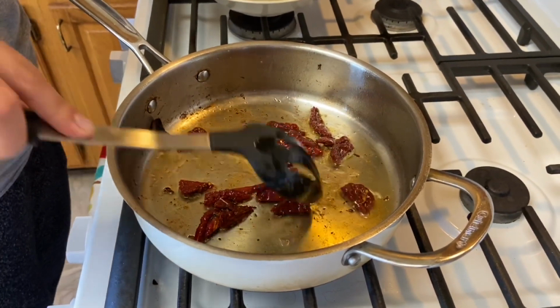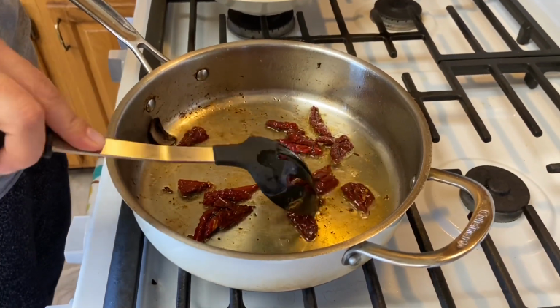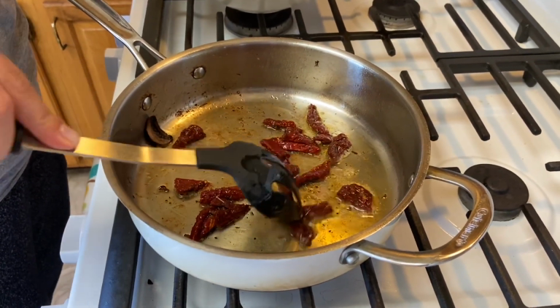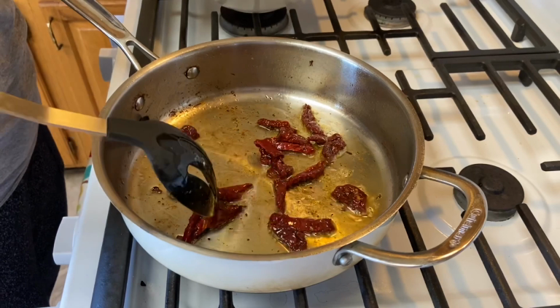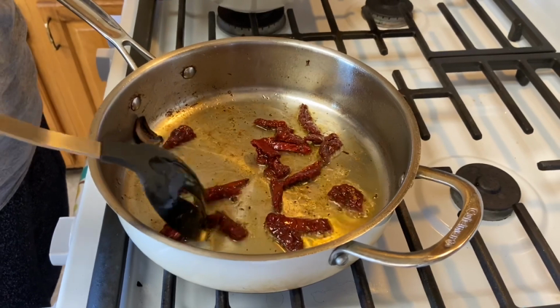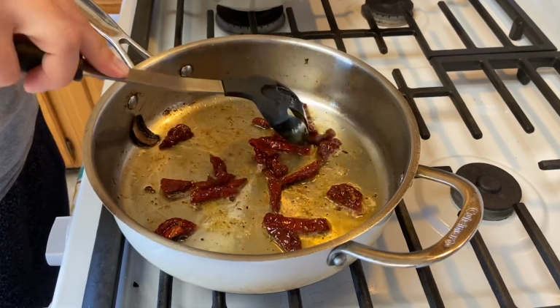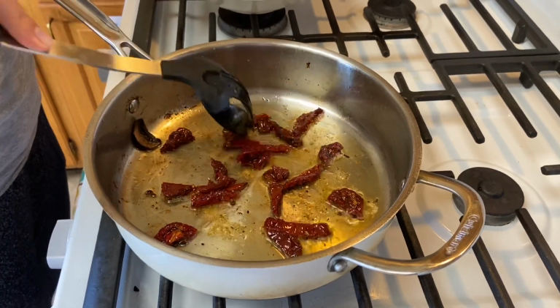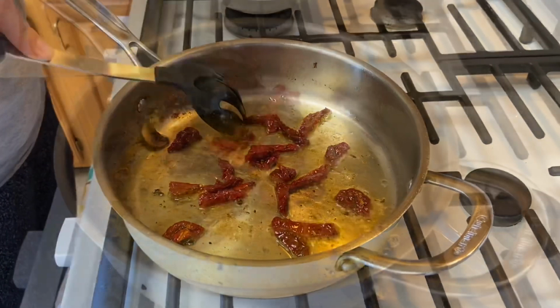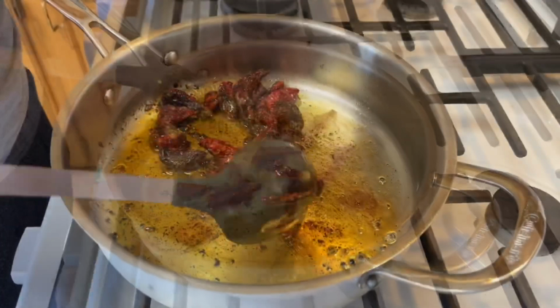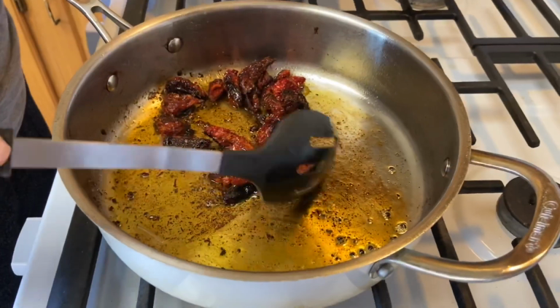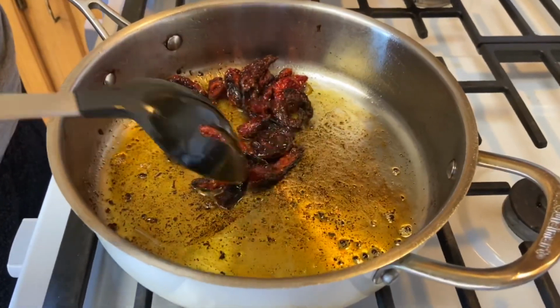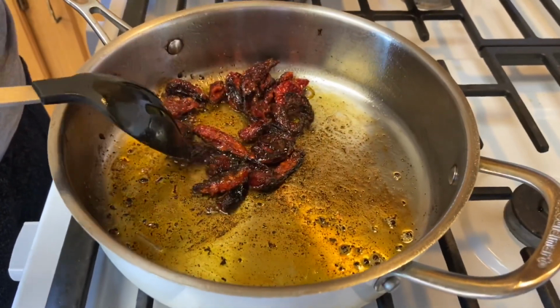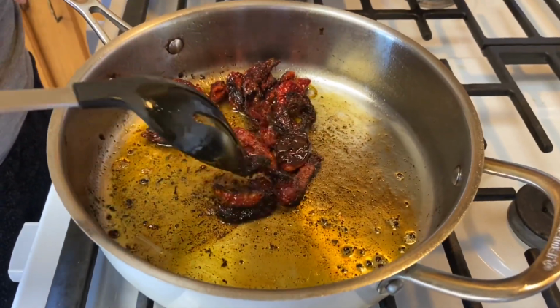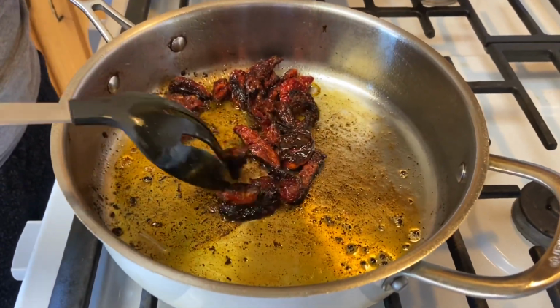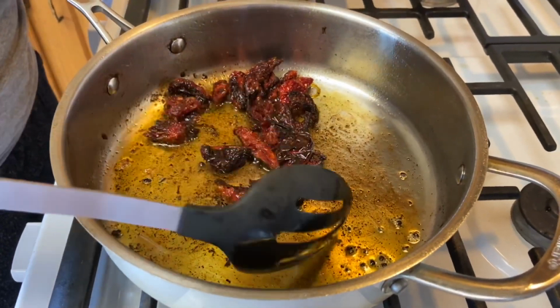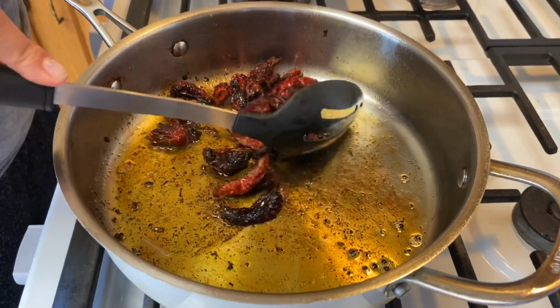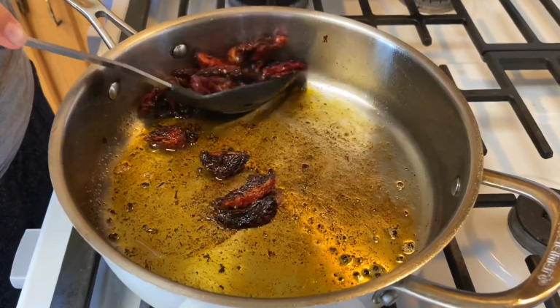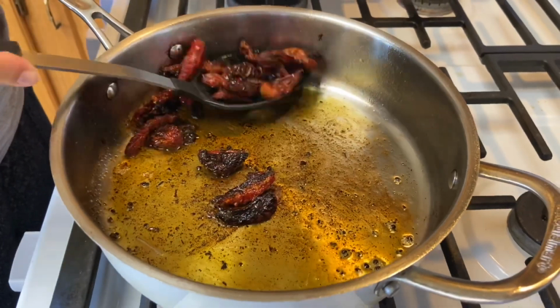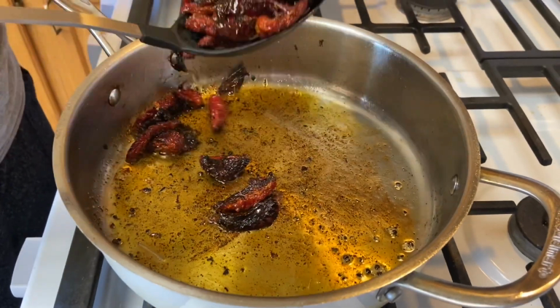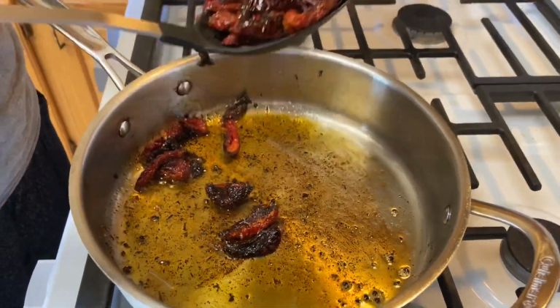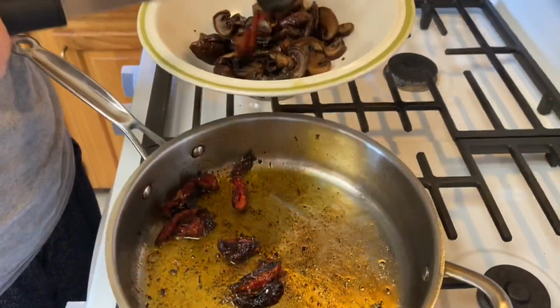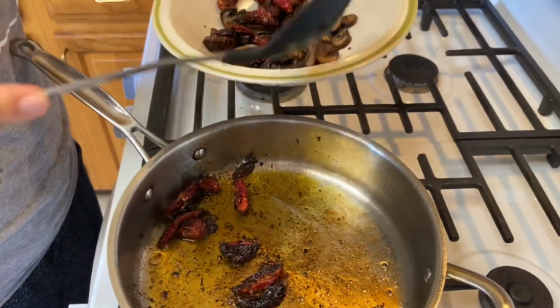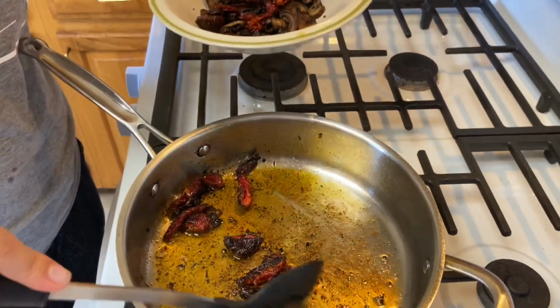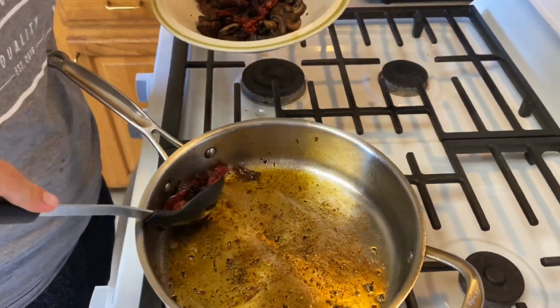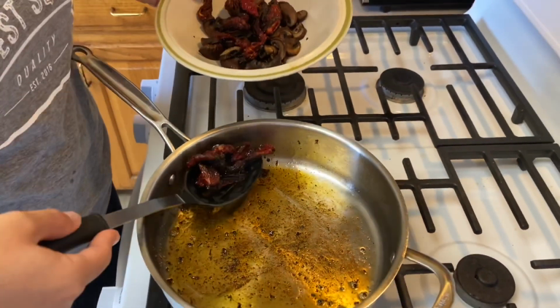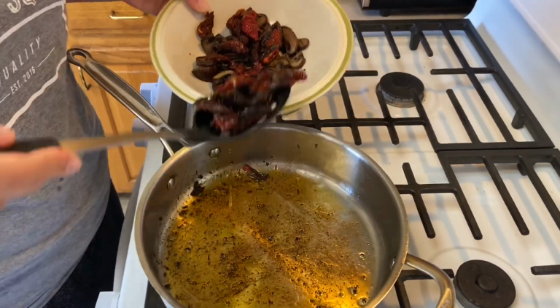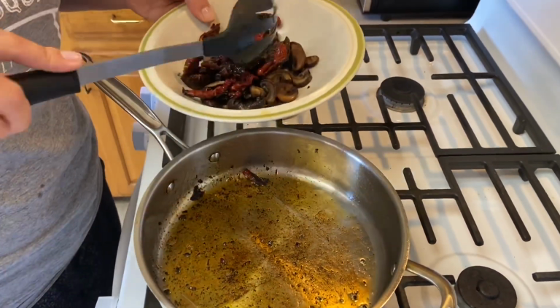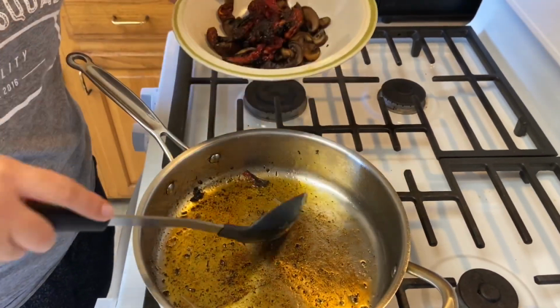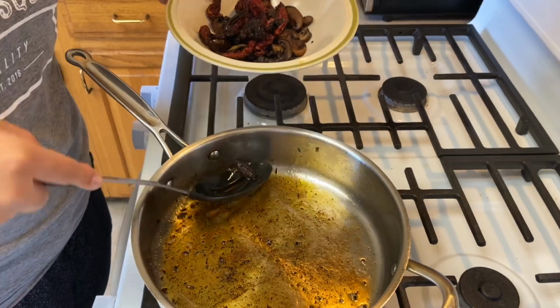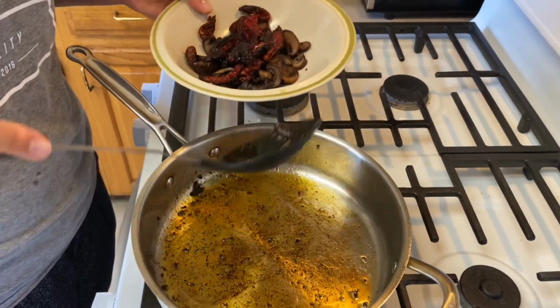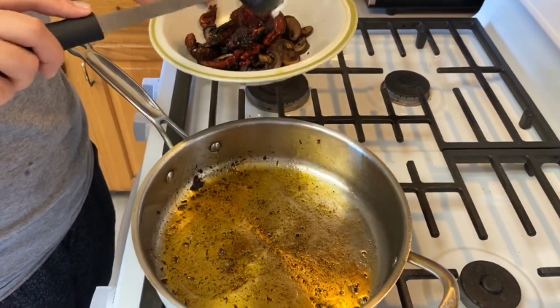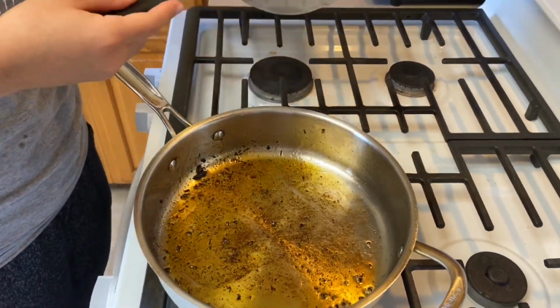After about two minutes, I wanted to get a little bit of char on them because it brings out that fire-roasted taste. Go ahead and put those to the side as well, and with the residual oil in there you're going to want to have about two and a half tablespoons.